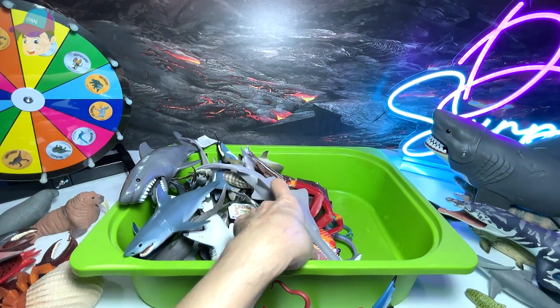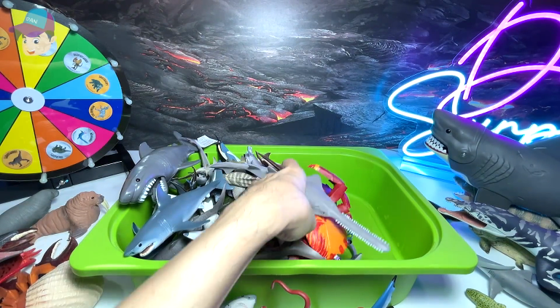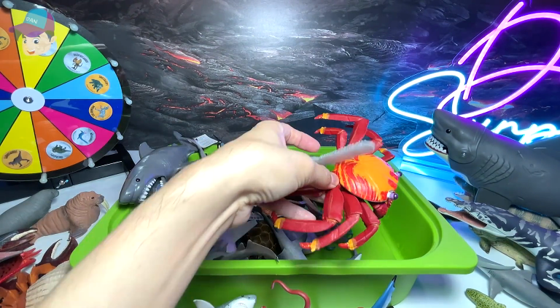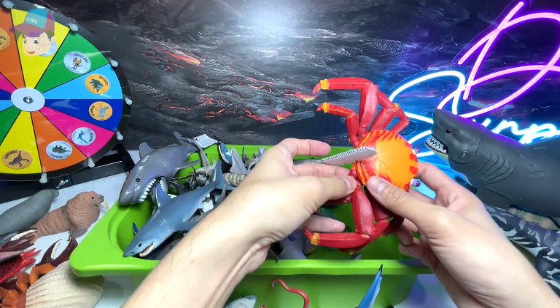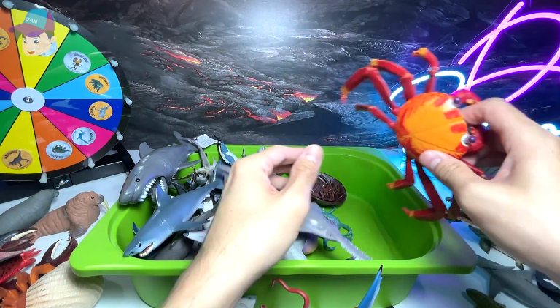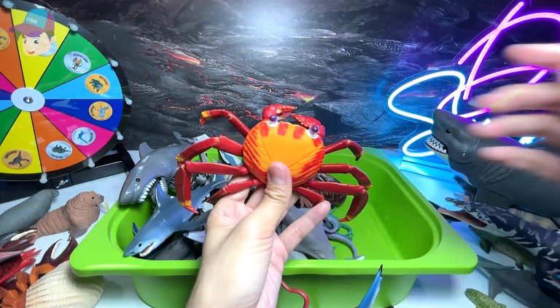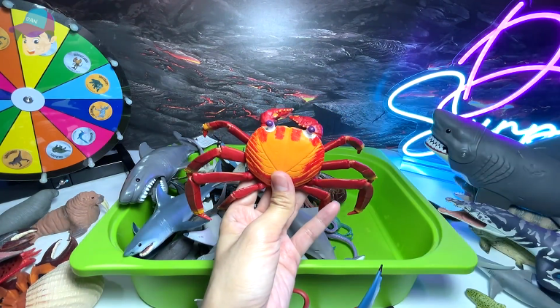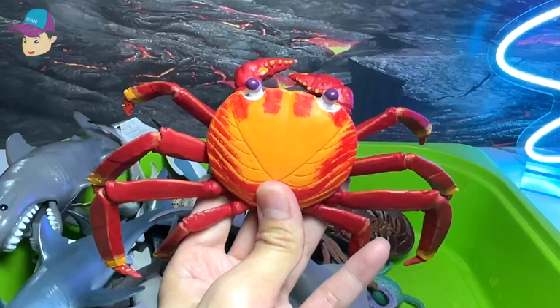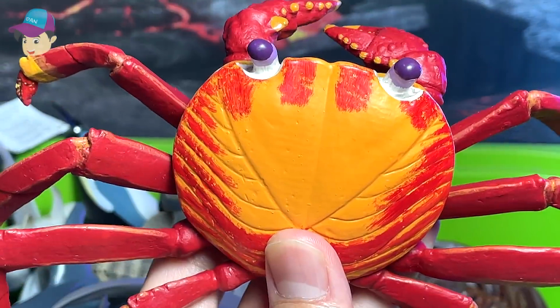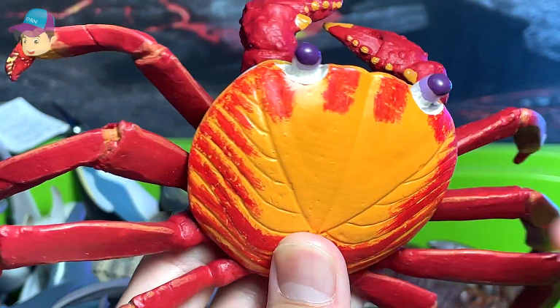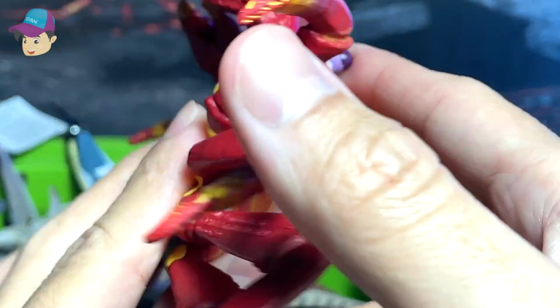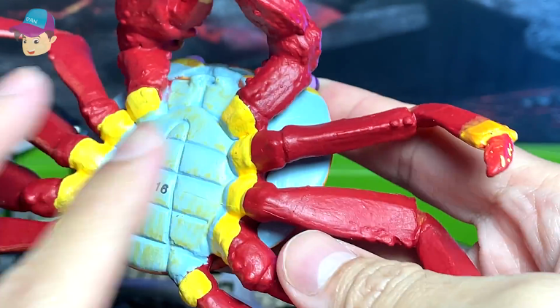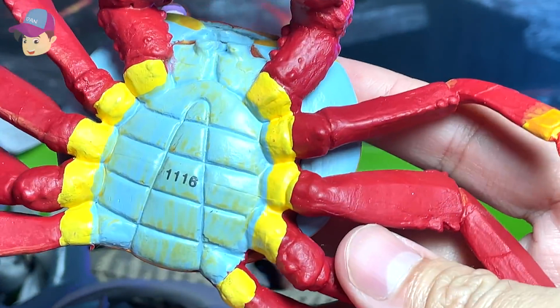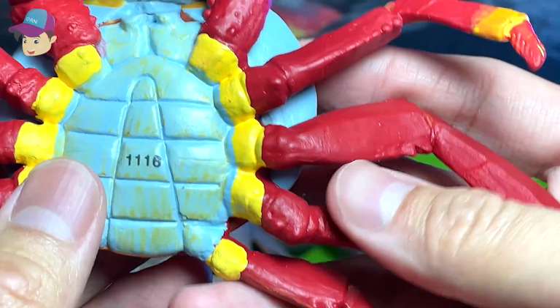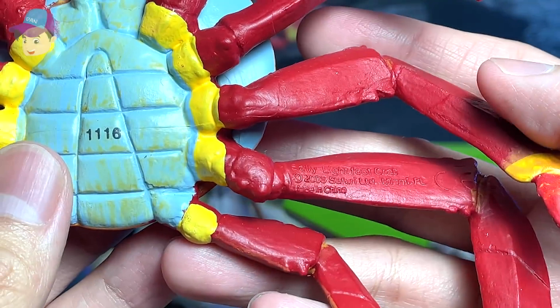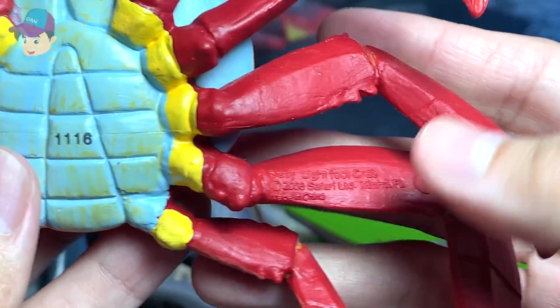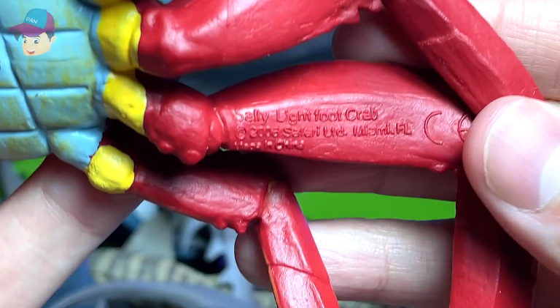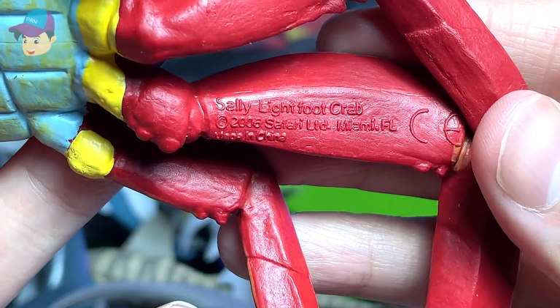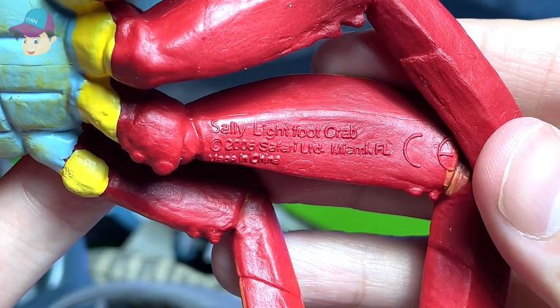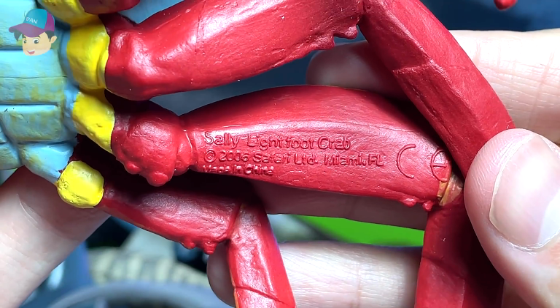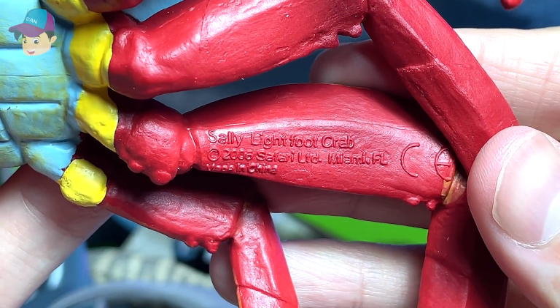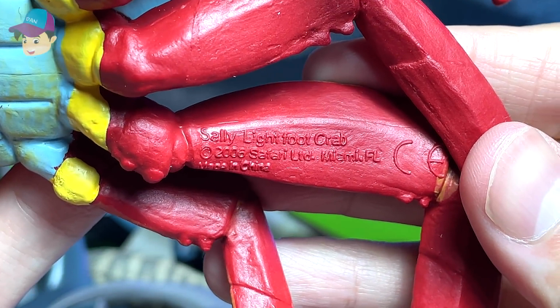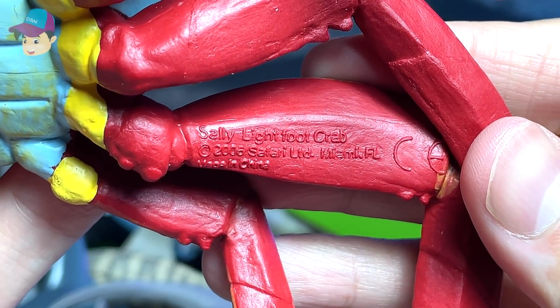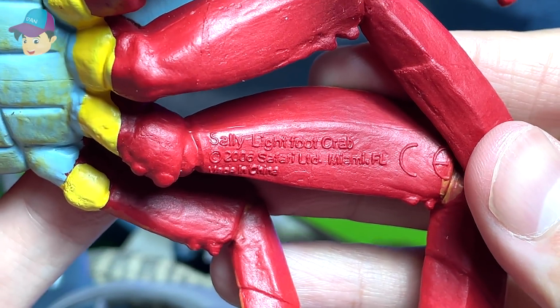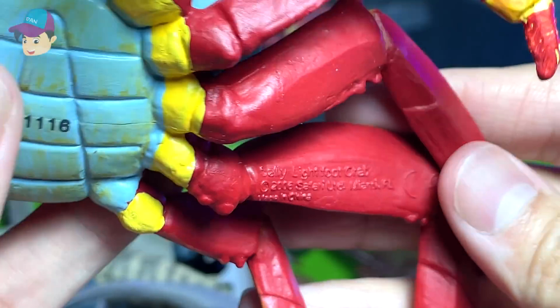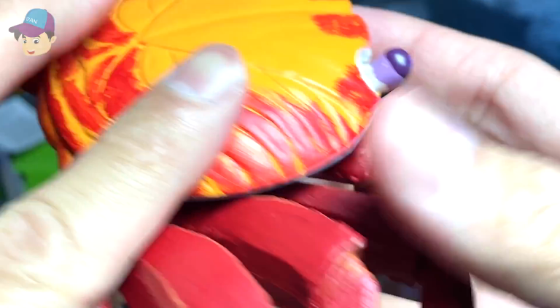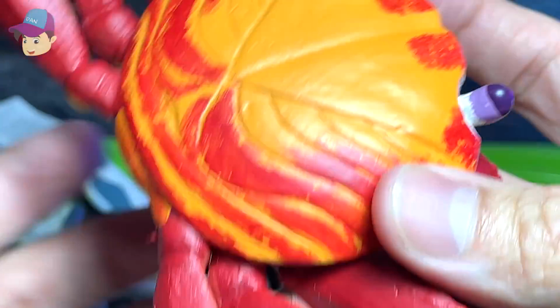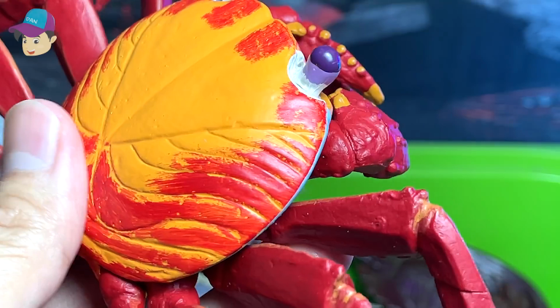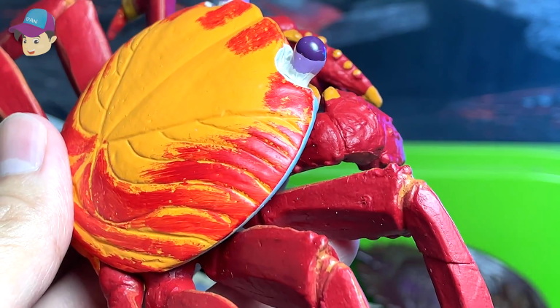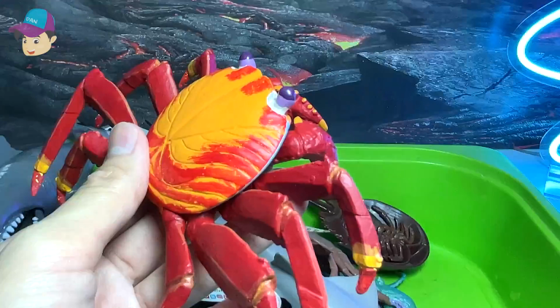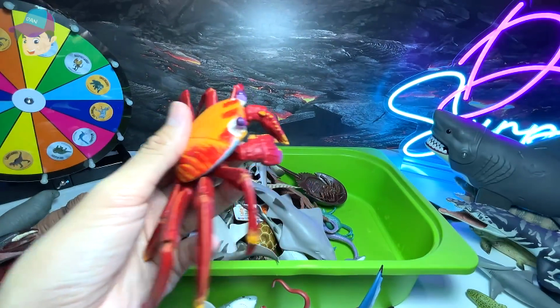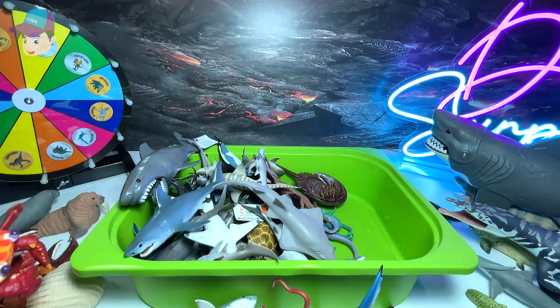A beautiful red-colored crab — let's see the name. It has a very, very interesting name which is known as Sally Lightfoot Crab. I think Sally is just the name of this figure.